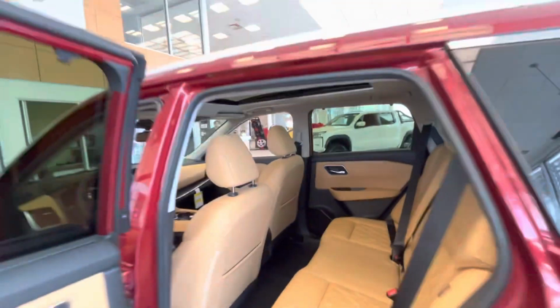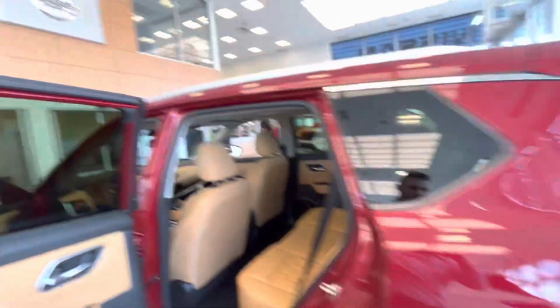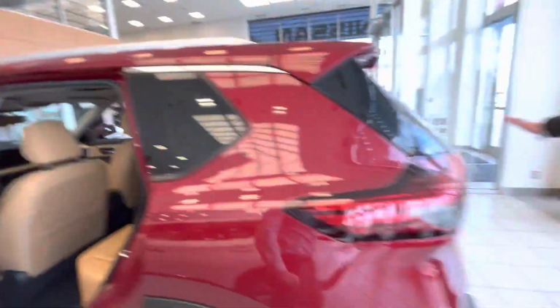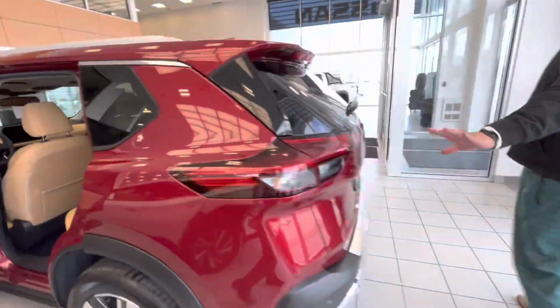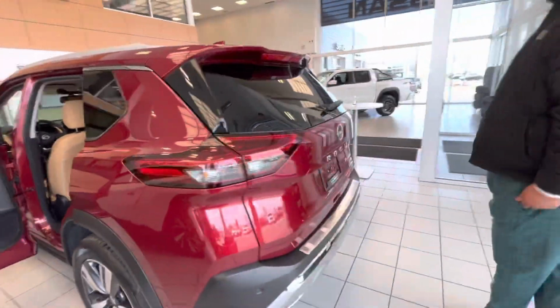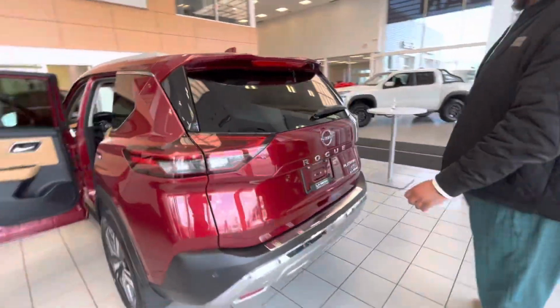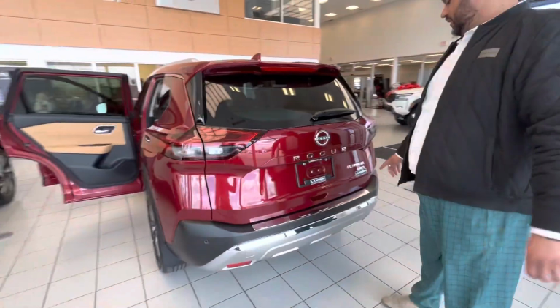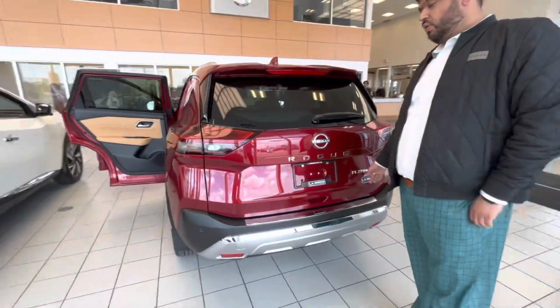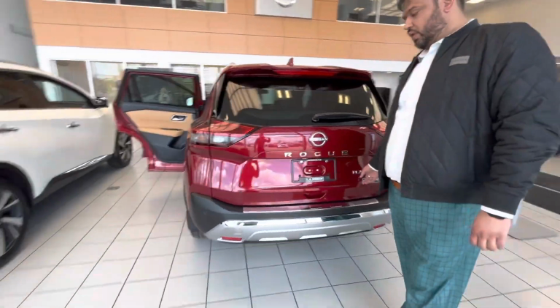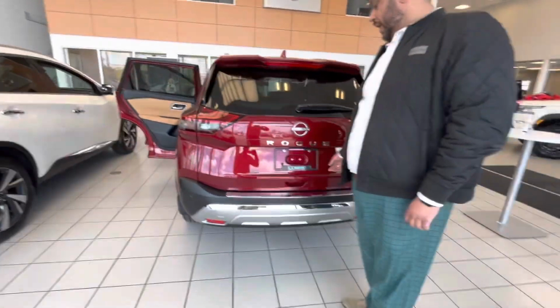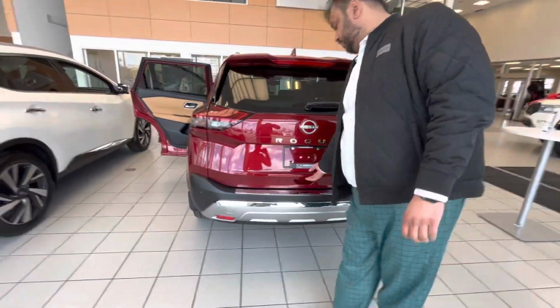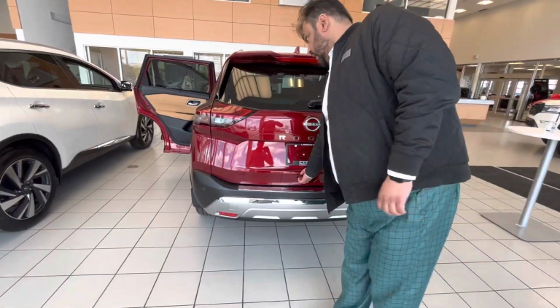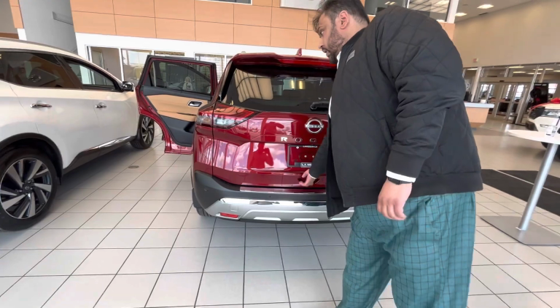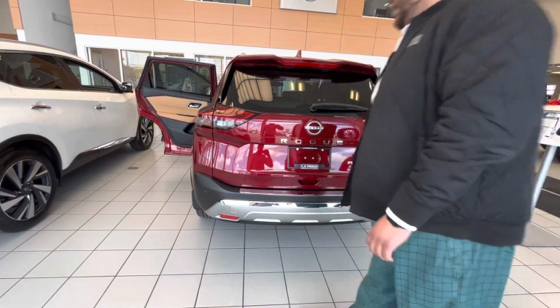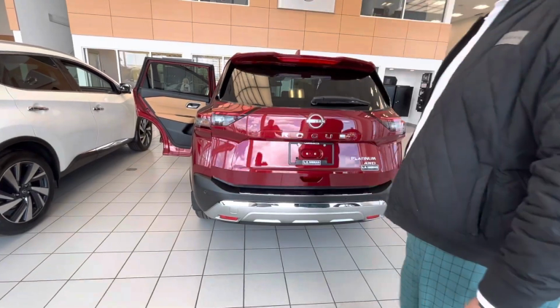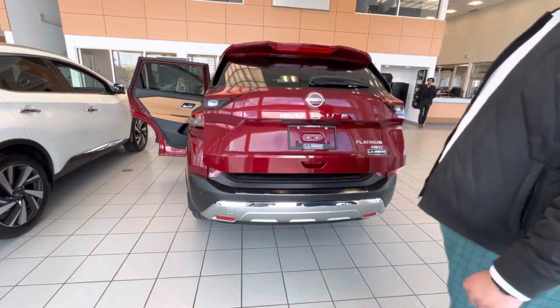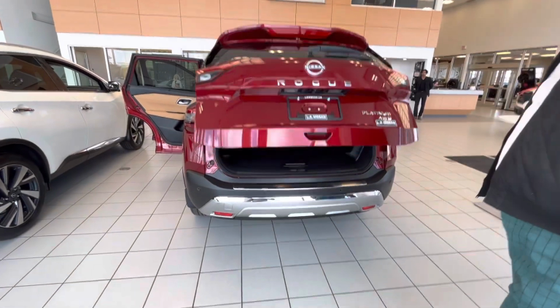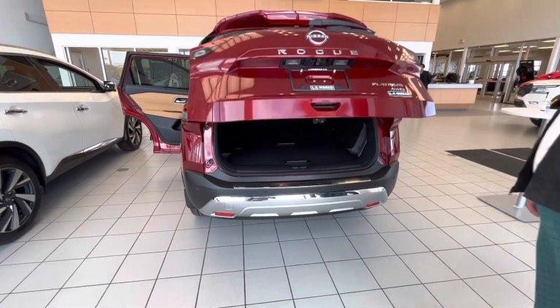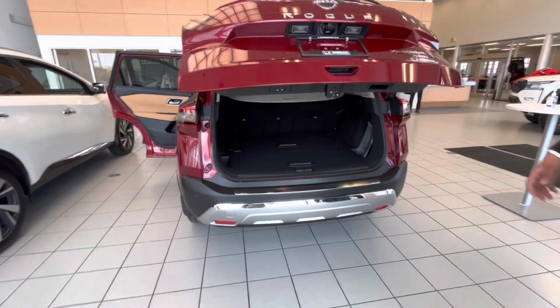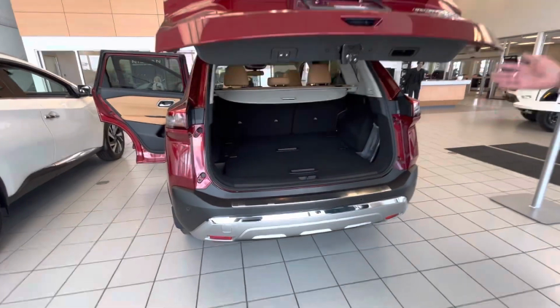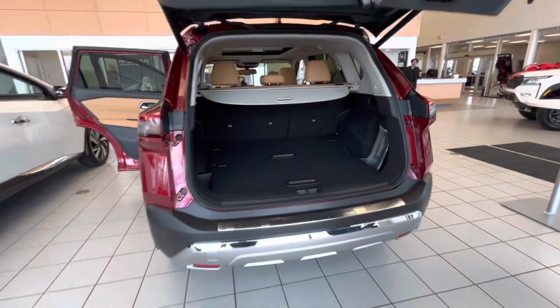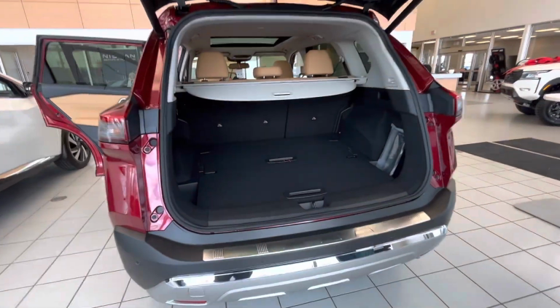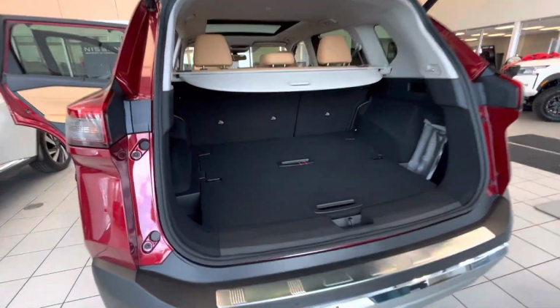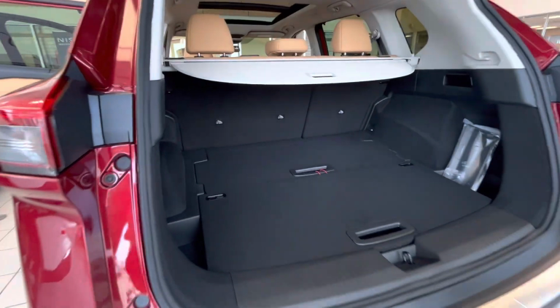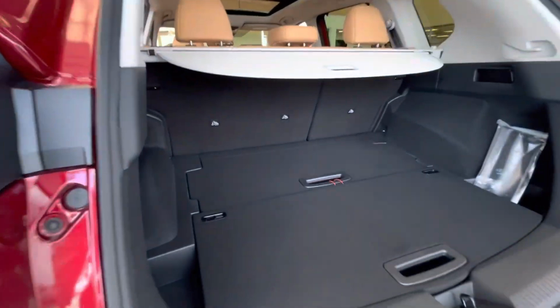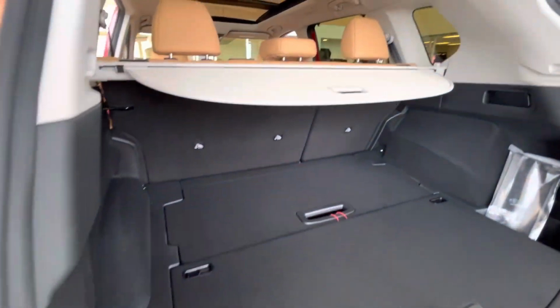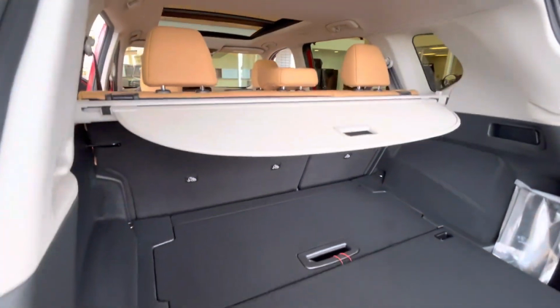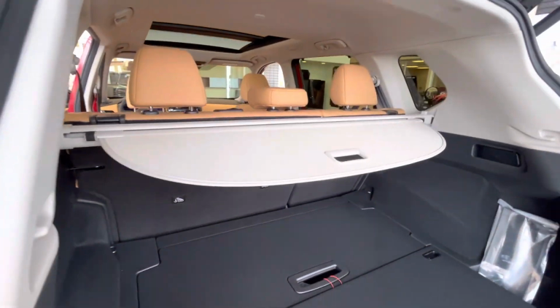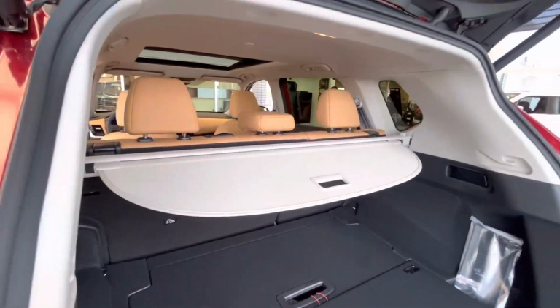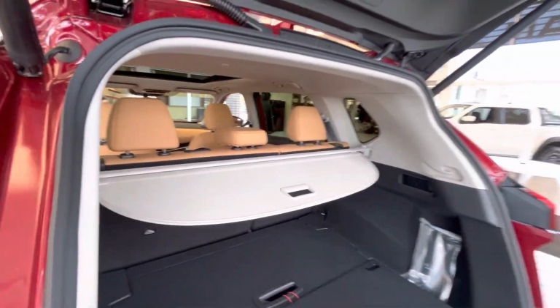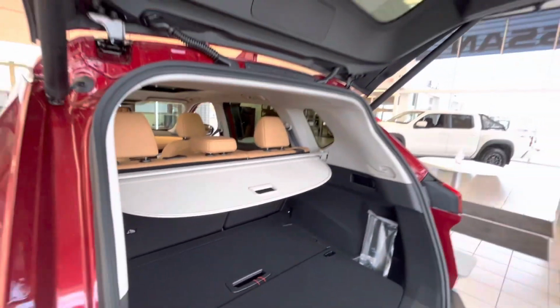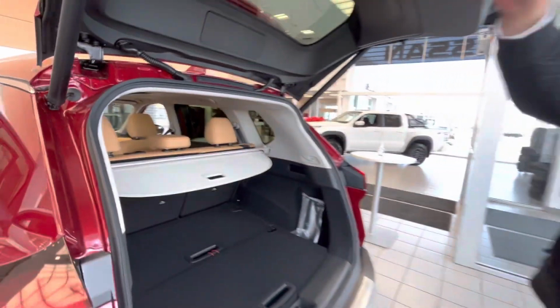I'll show you the back of this beautiful vehicle. This is an all-wheel drive option. You have a power-activated and motion-activated lift here on this one. Tons of cargo space for all your cargo needs — it comes with a privacy screen and a divided high storage system as well.